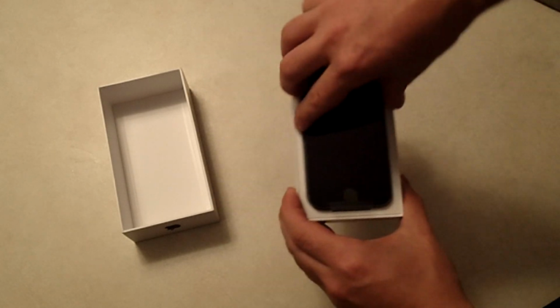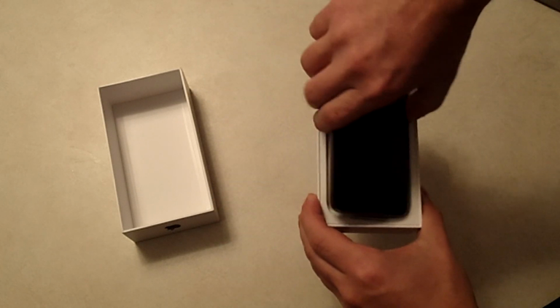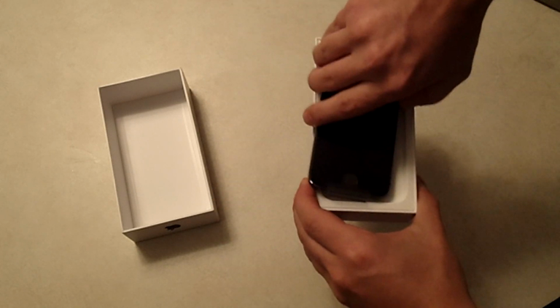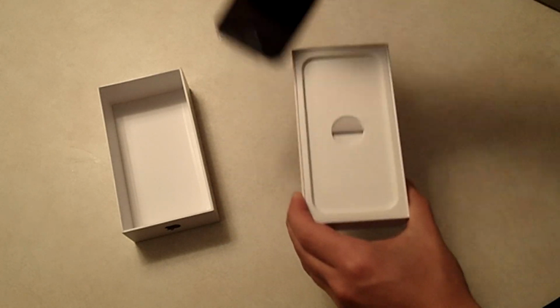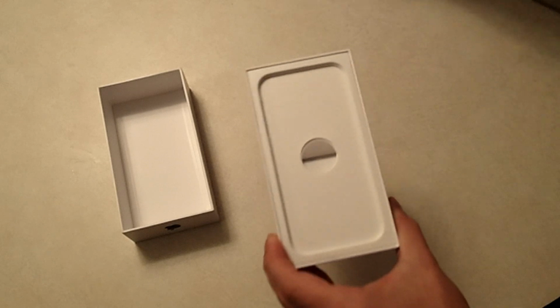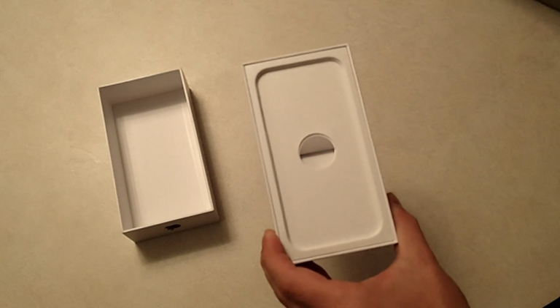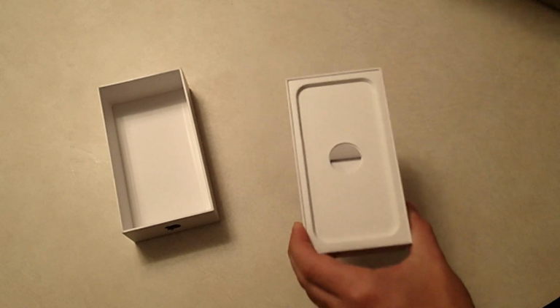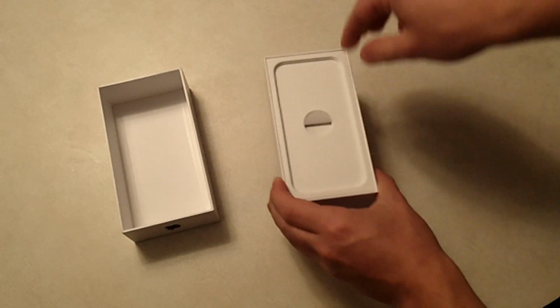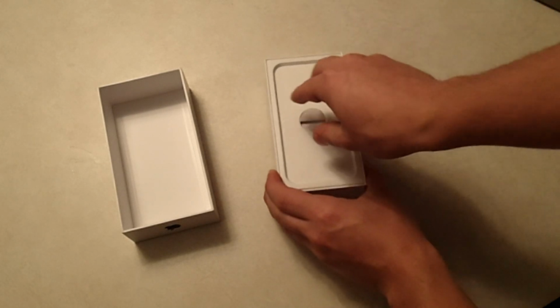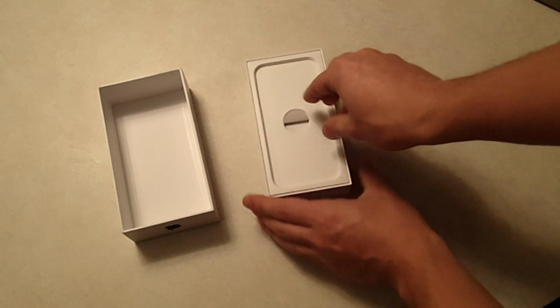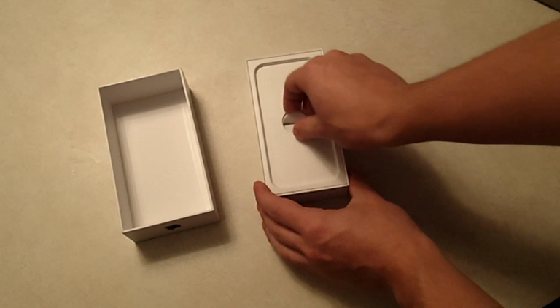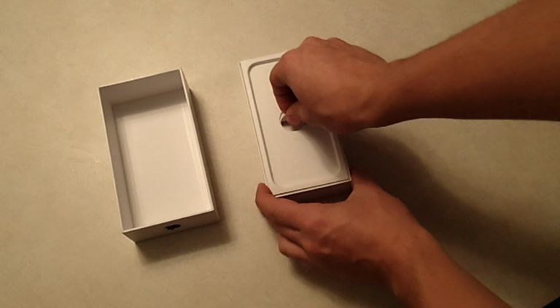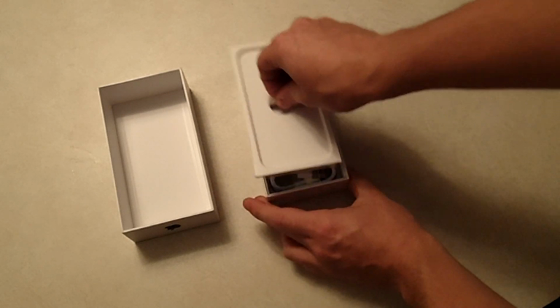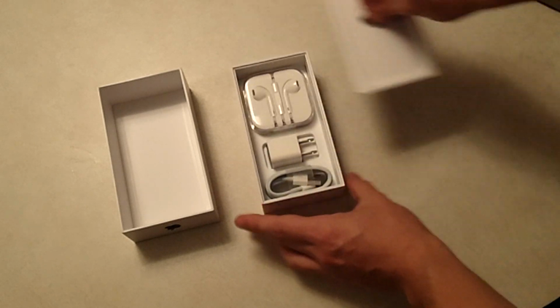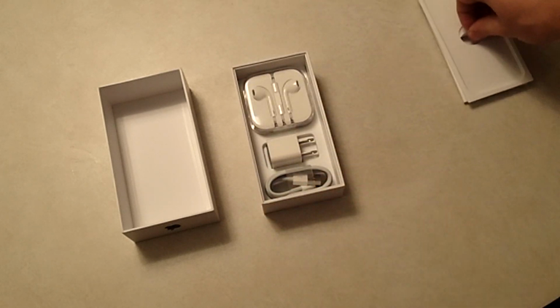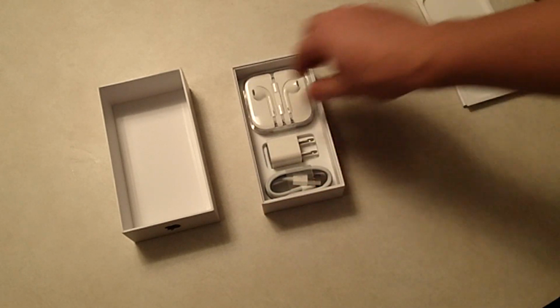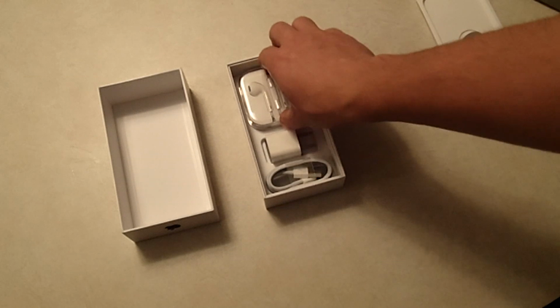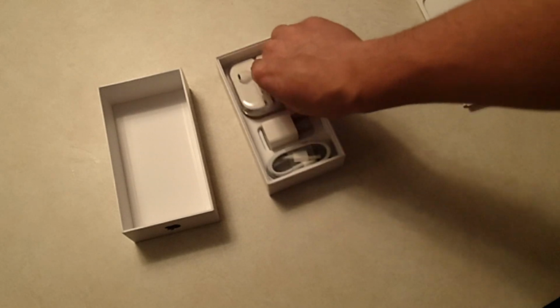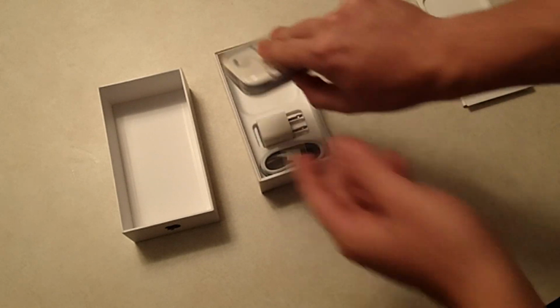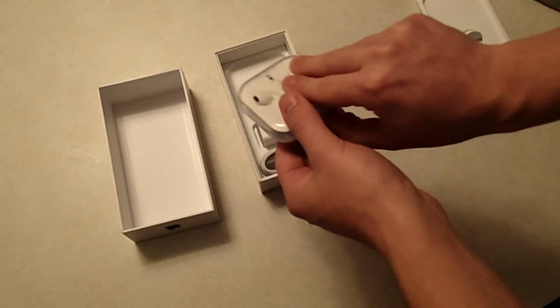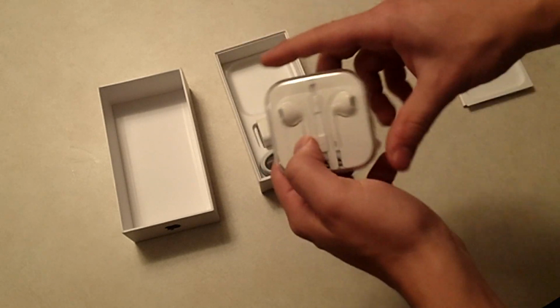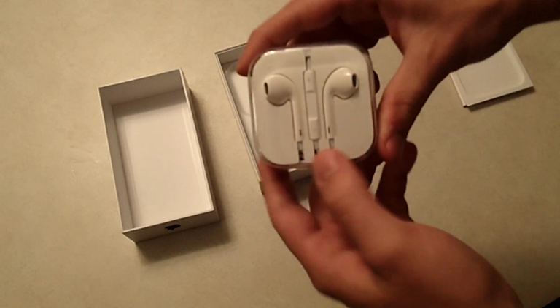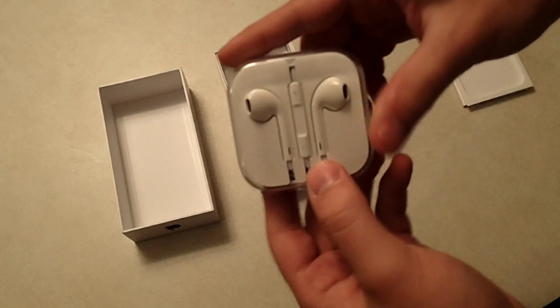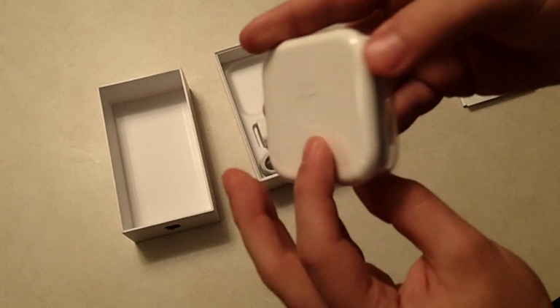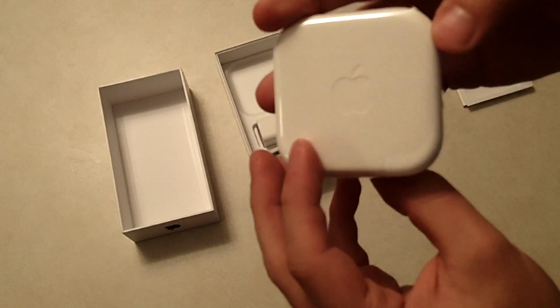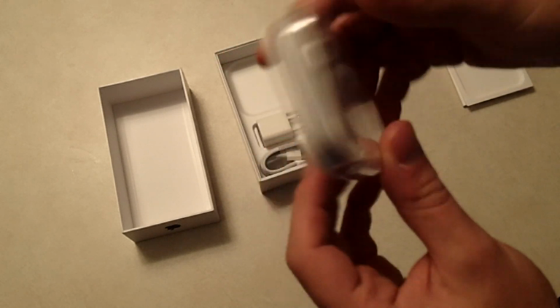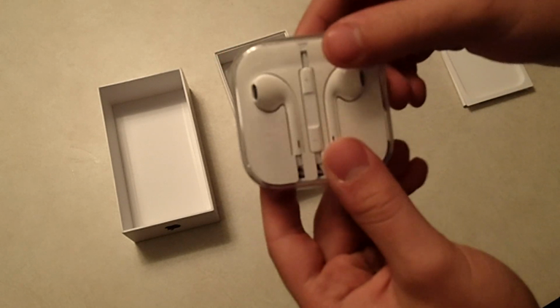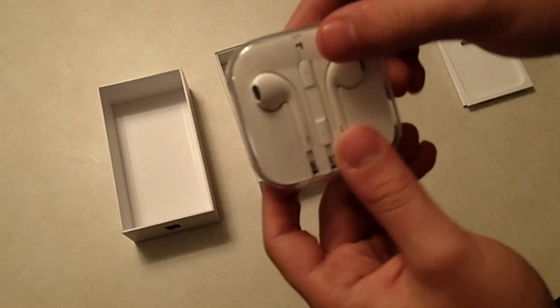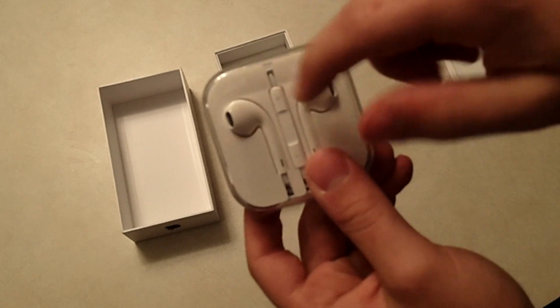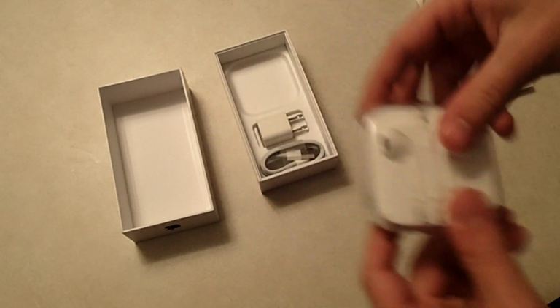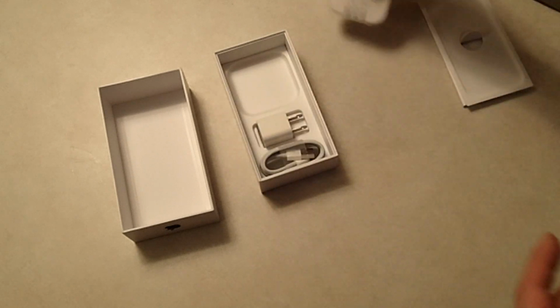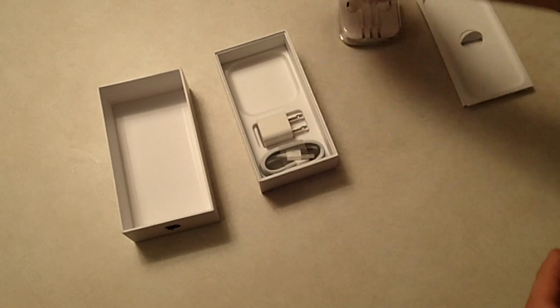We're going to take the phone and set that off to the side for a second, and investigate what's in the rest of the box. On top we have the EarPods, which Apple came out with last year for the iPhone 5. So there are your EarPods.